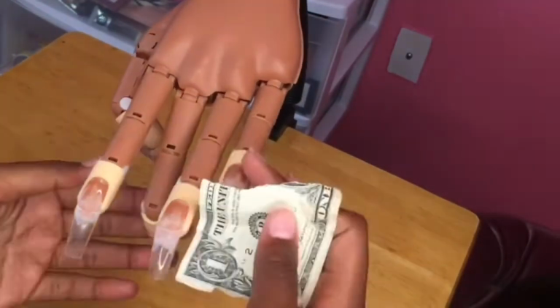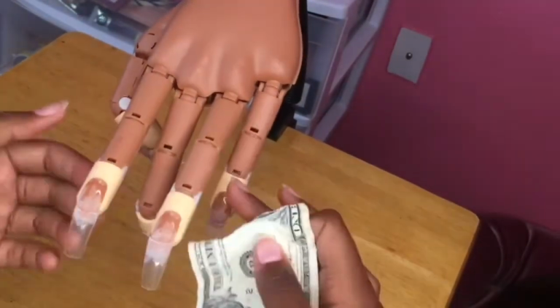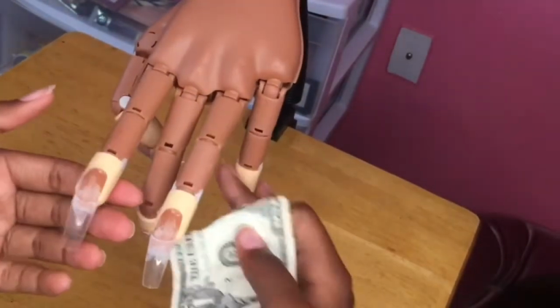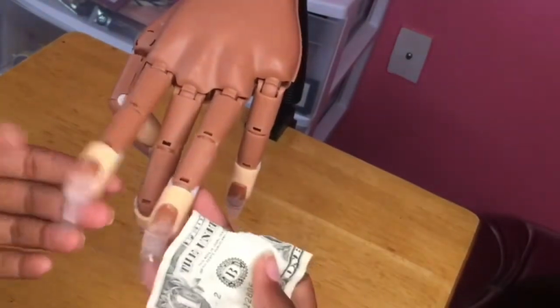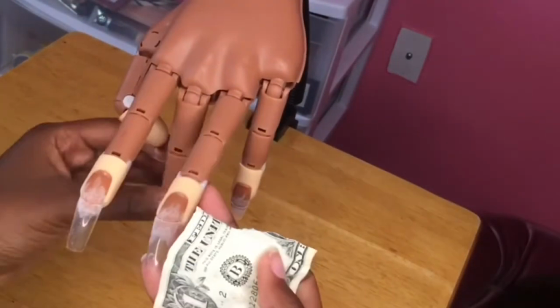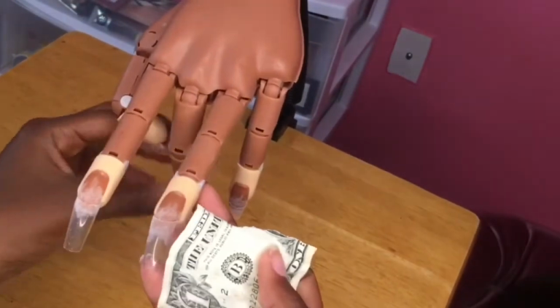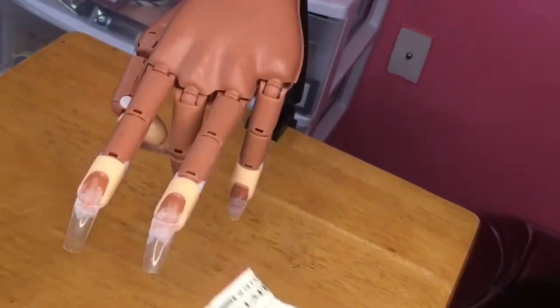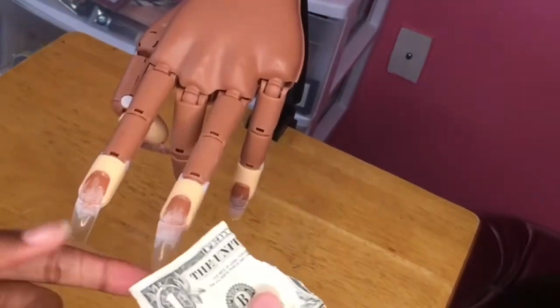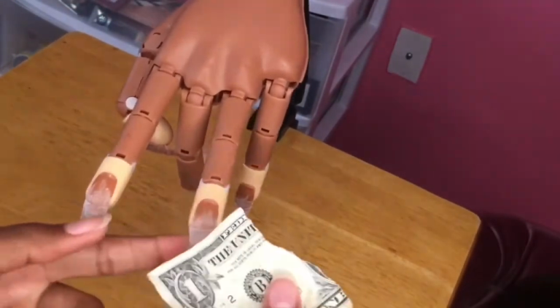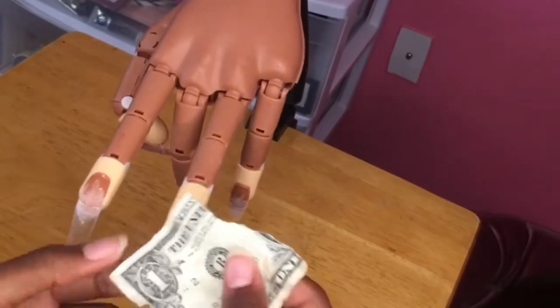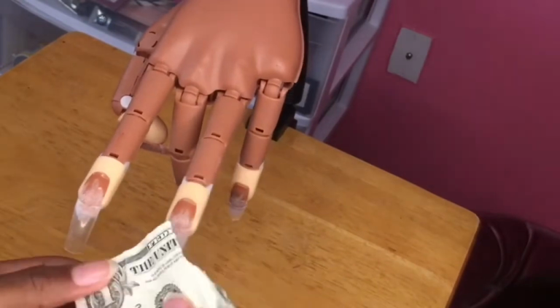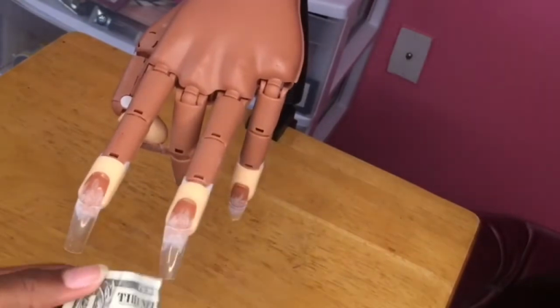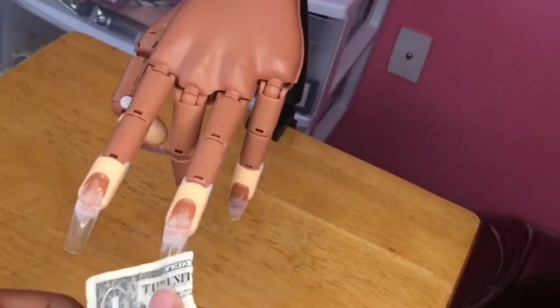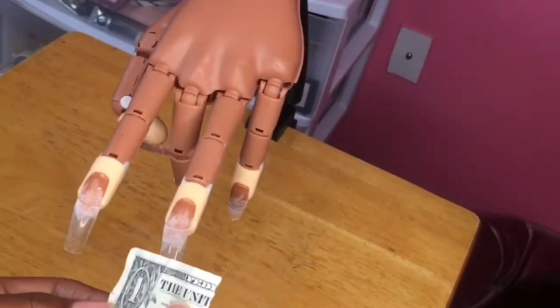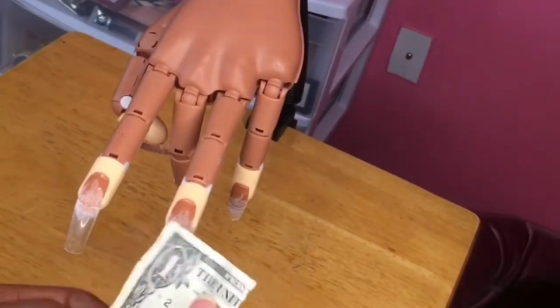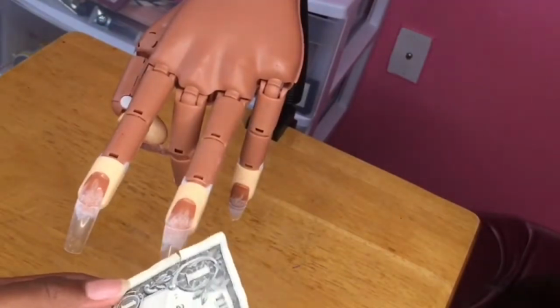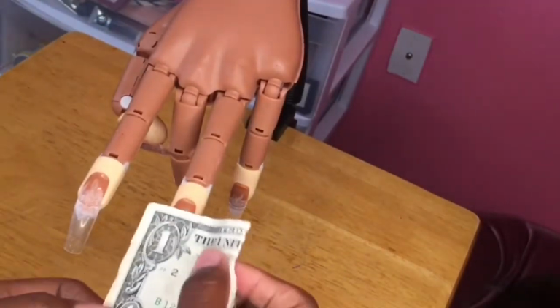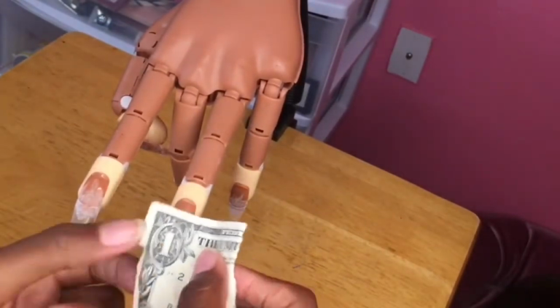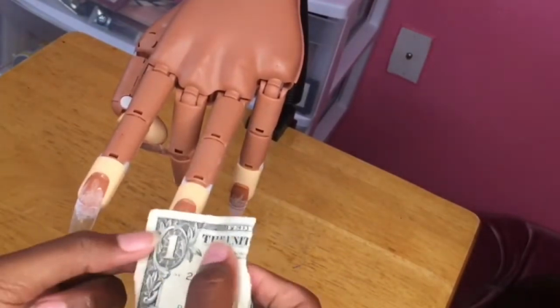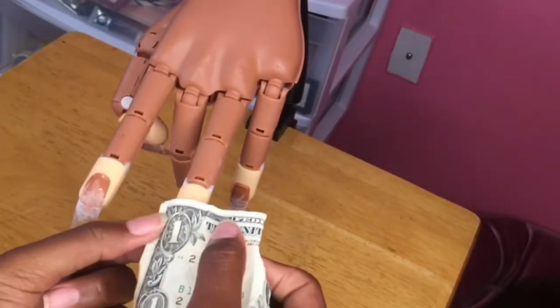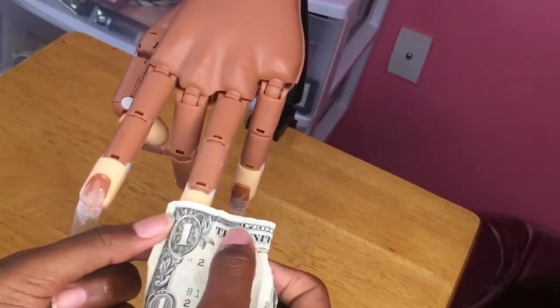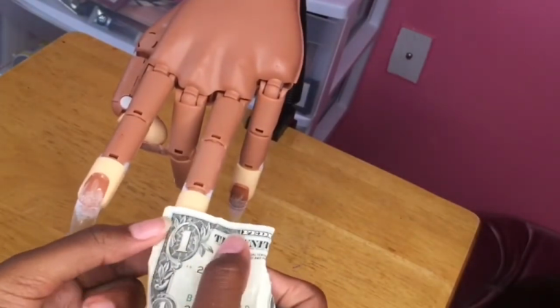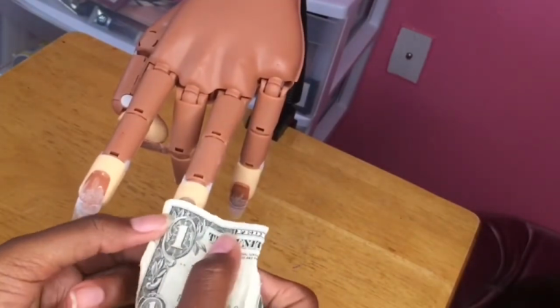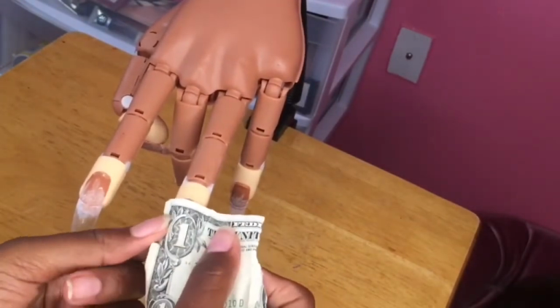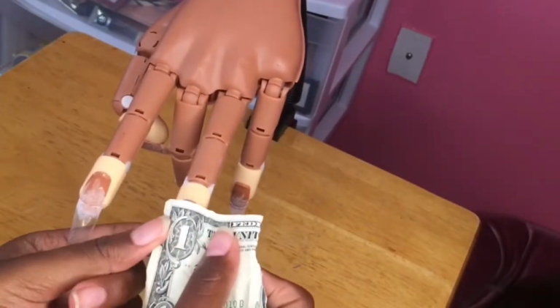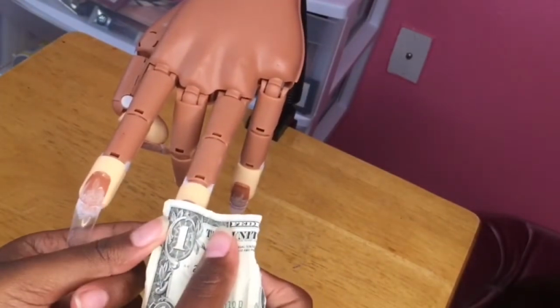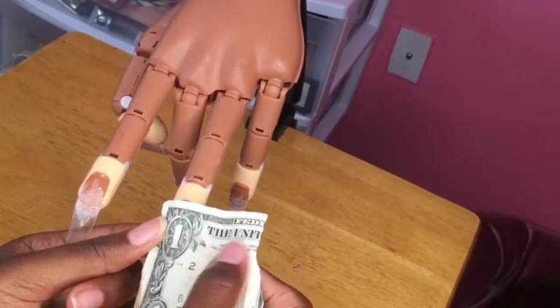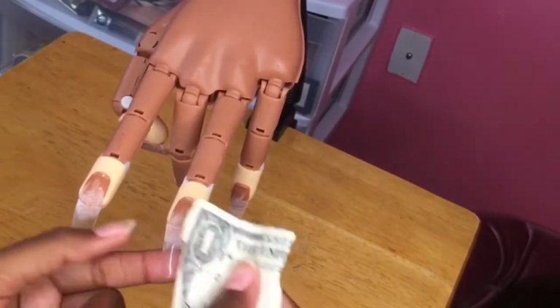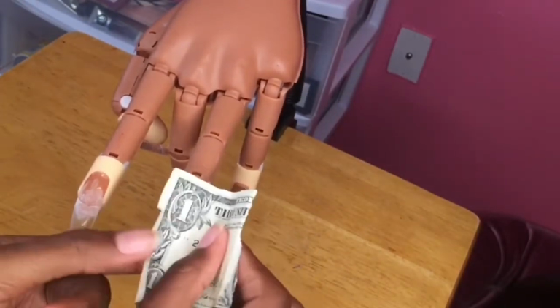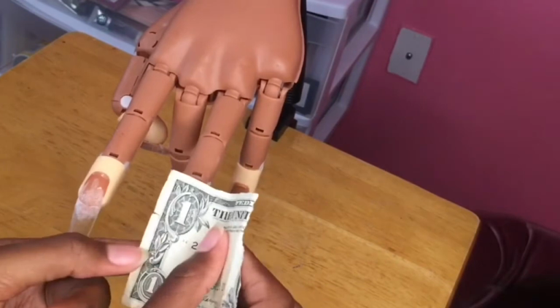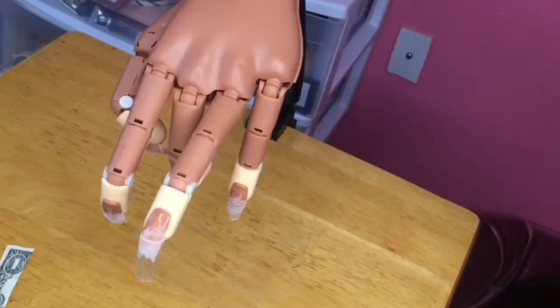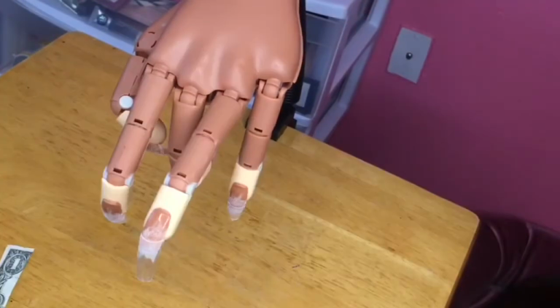To start off I'm just going to pull out the nail that I'm going to use and then I'm just going to kind of measure the dollar to see how it's going to fit onto the nail.